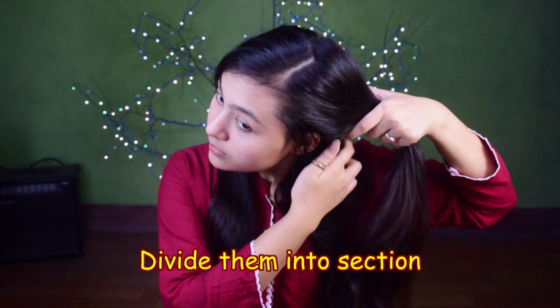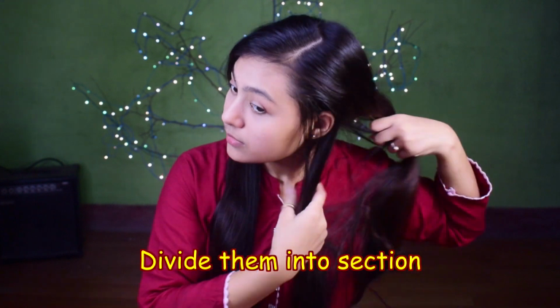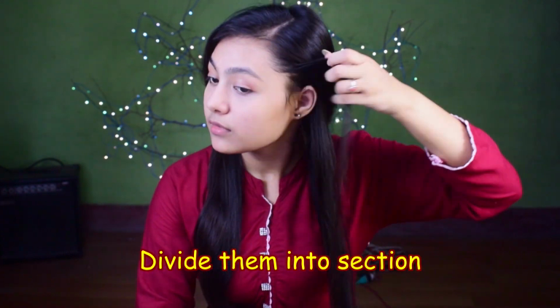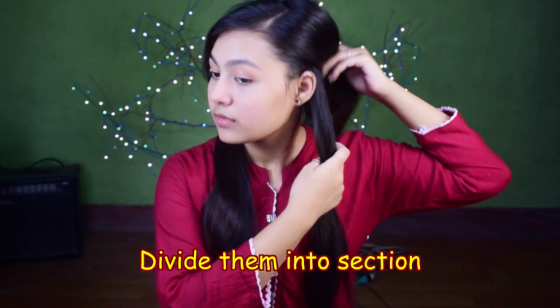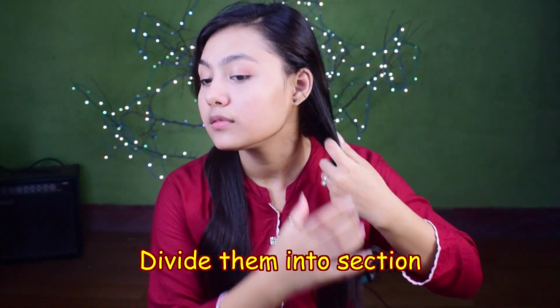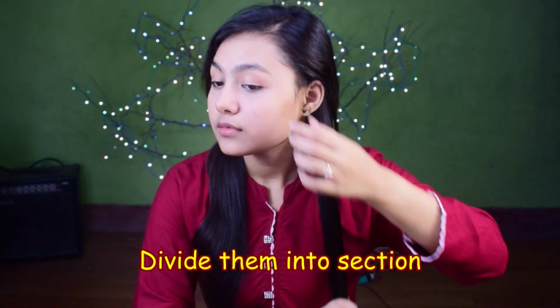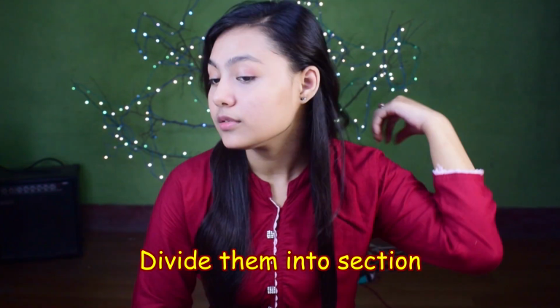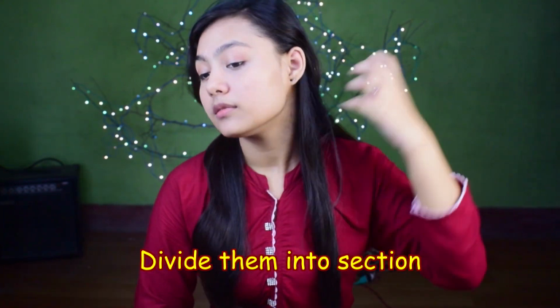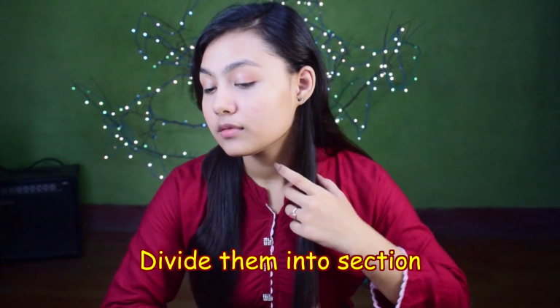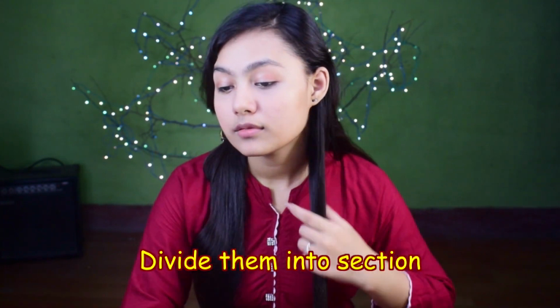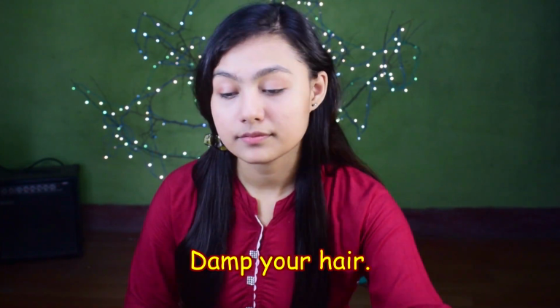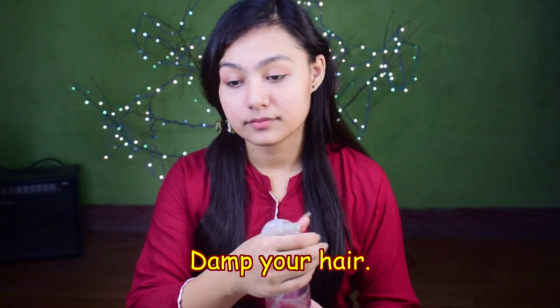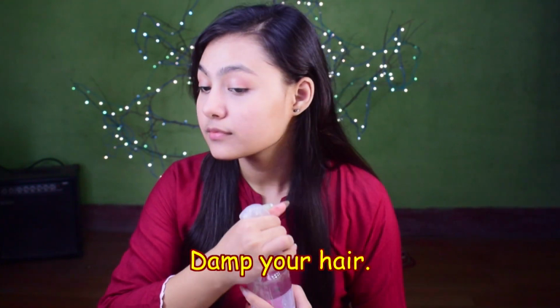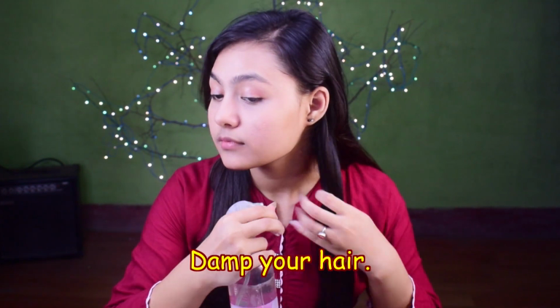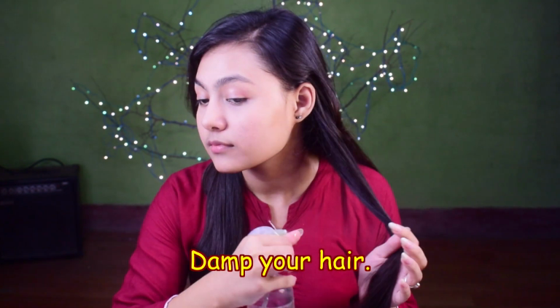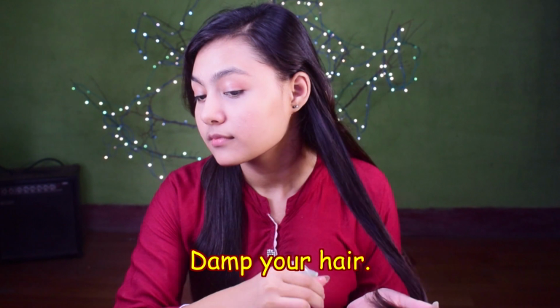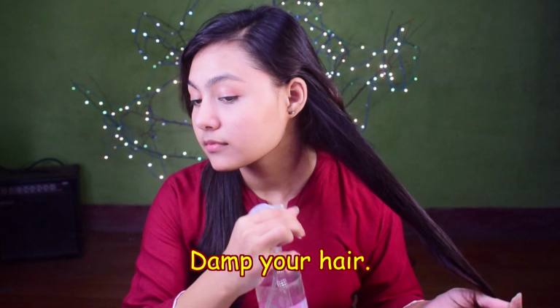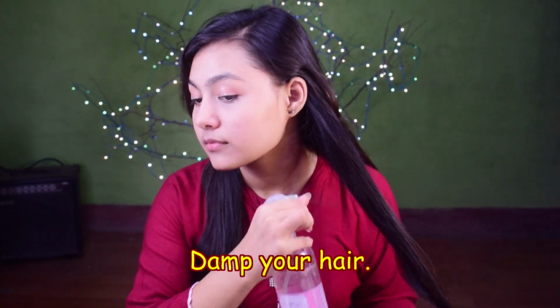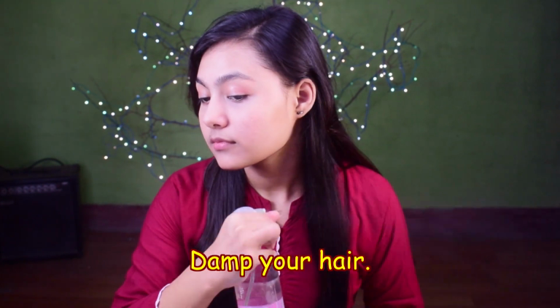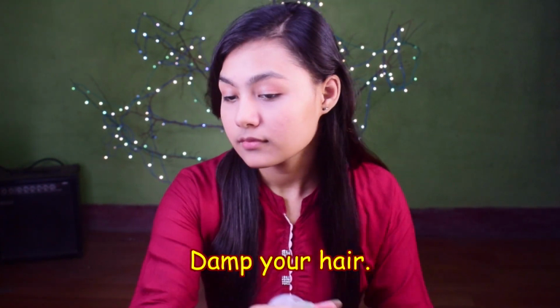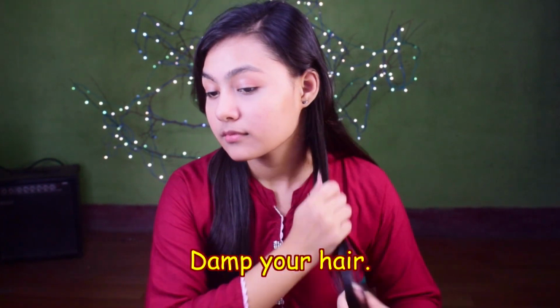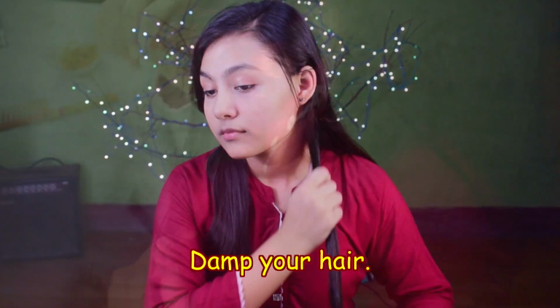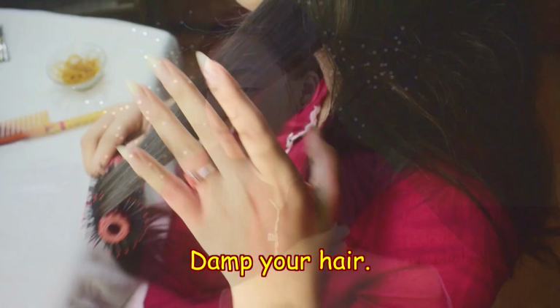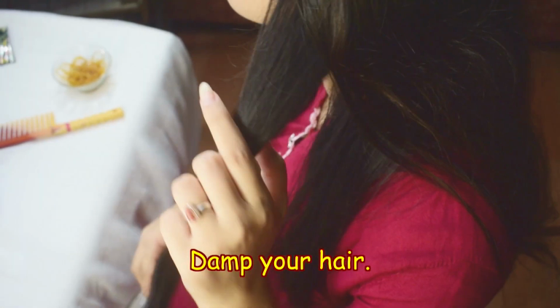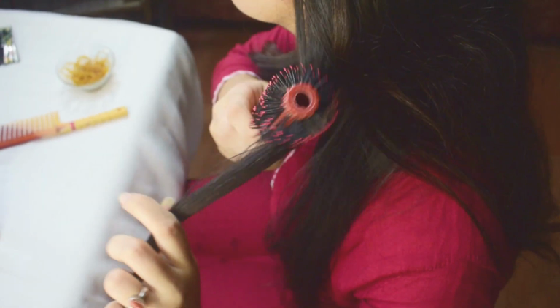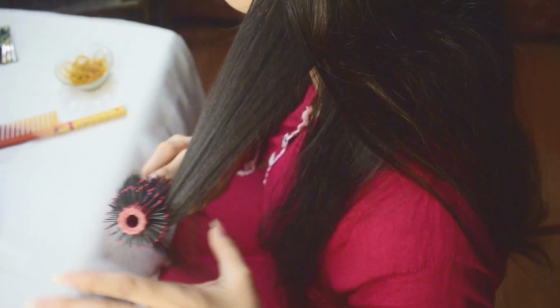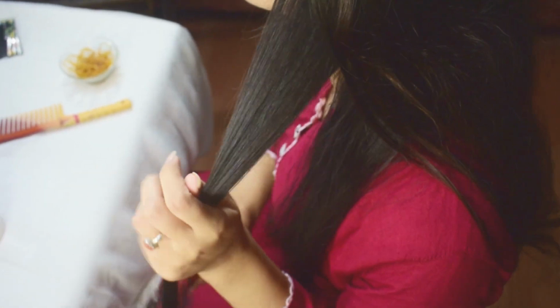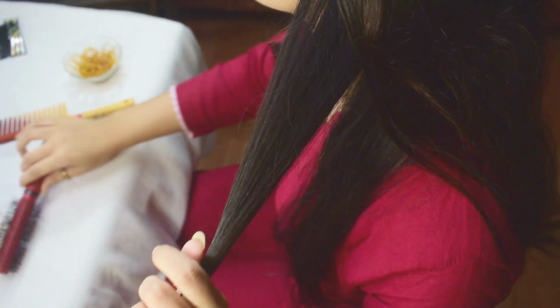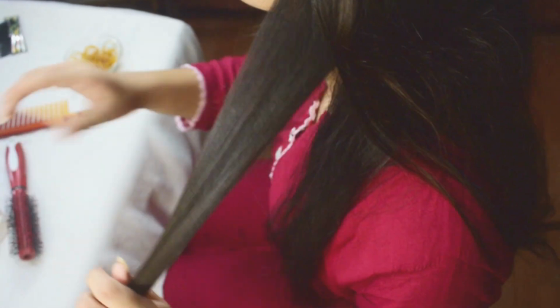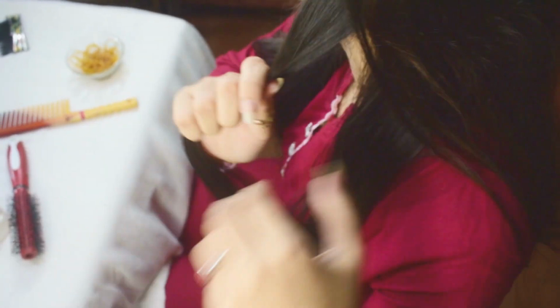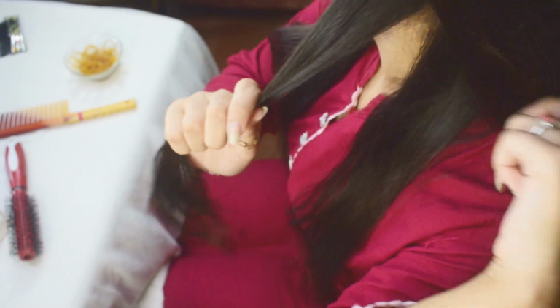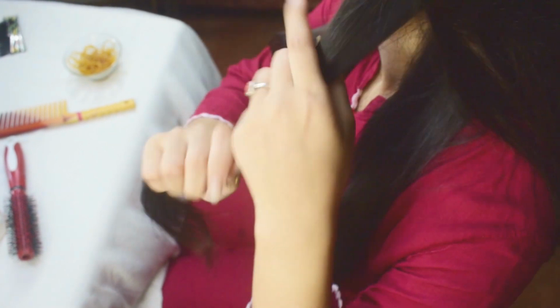Divide your hair into sections. Damp your hair — not wet, not dry, just damp. Then brush your hair and divide them into sections.